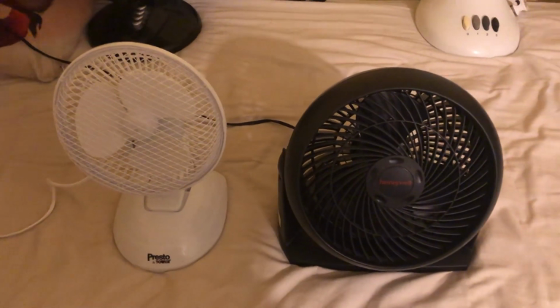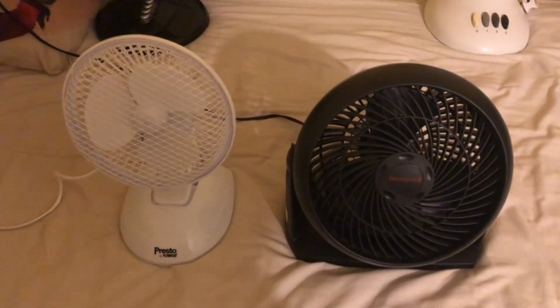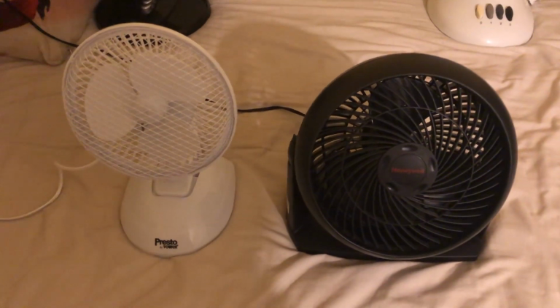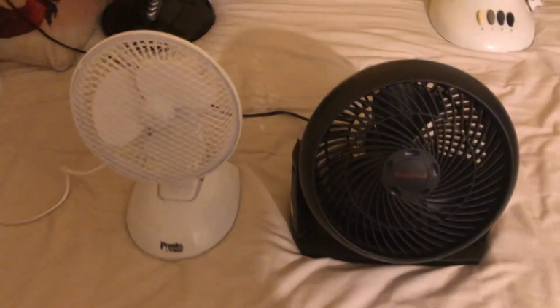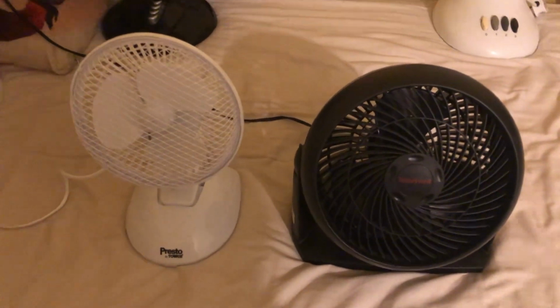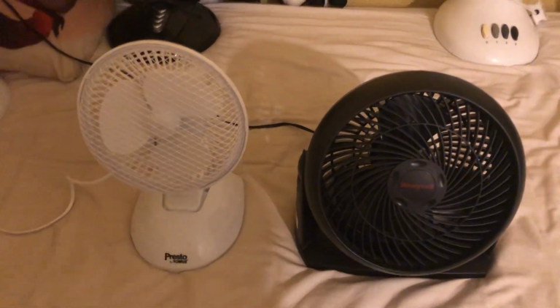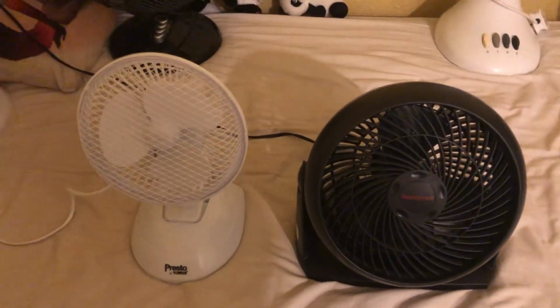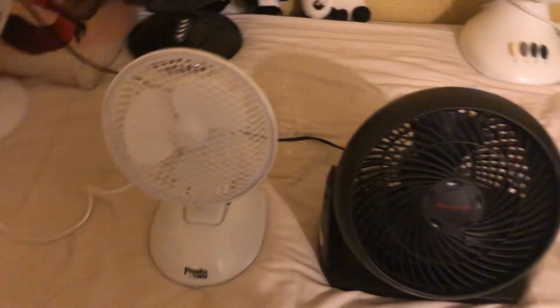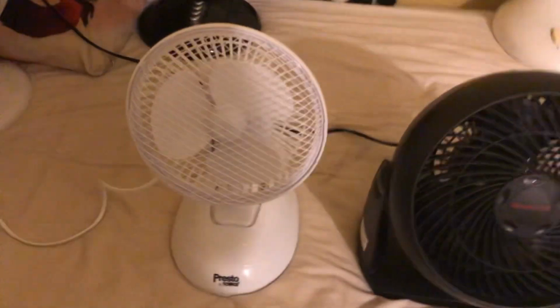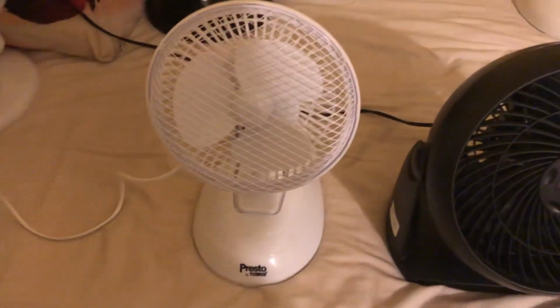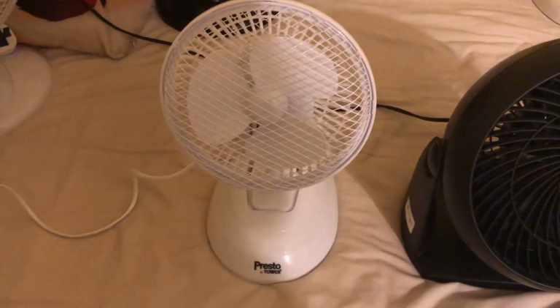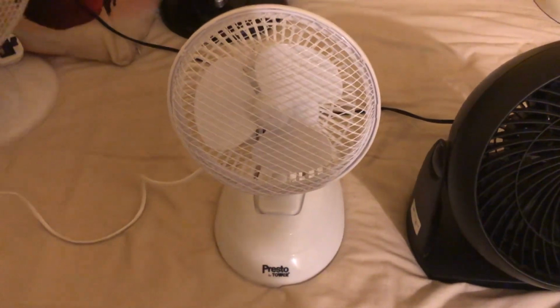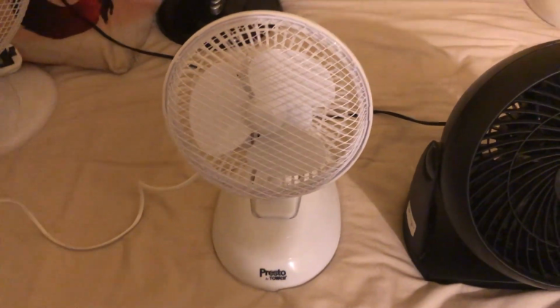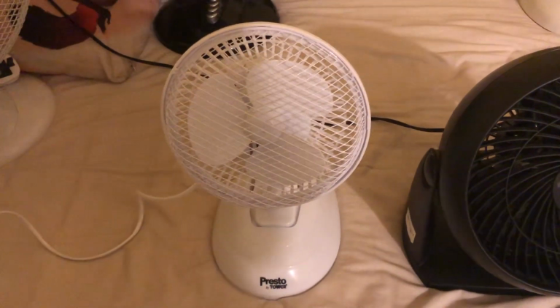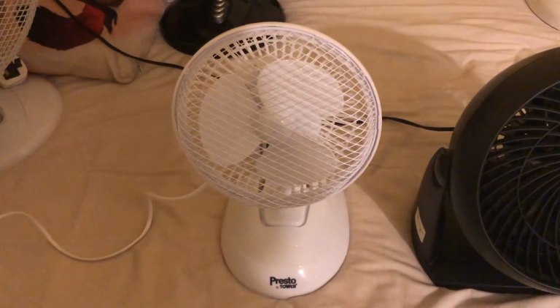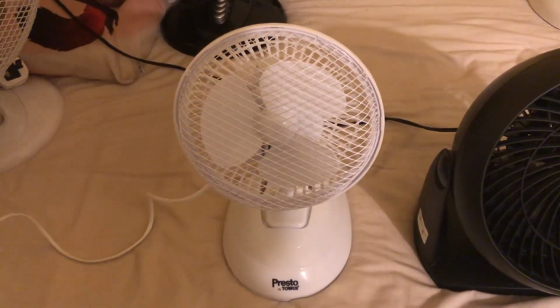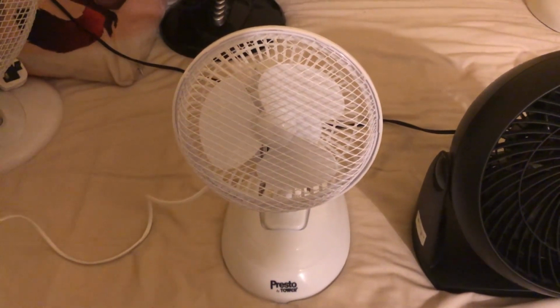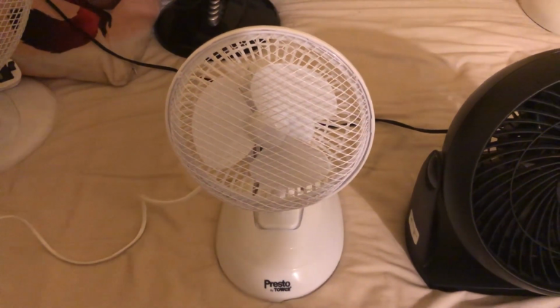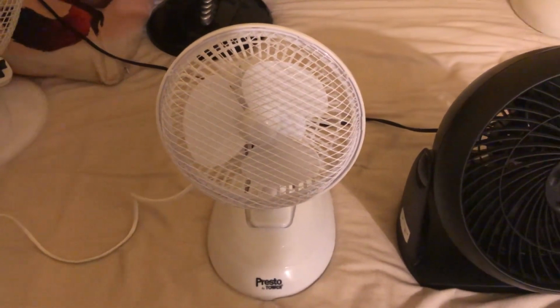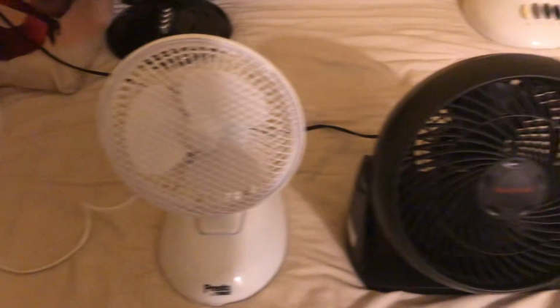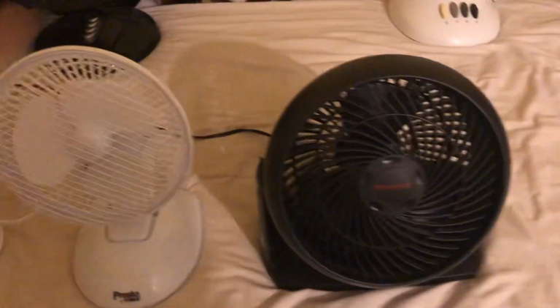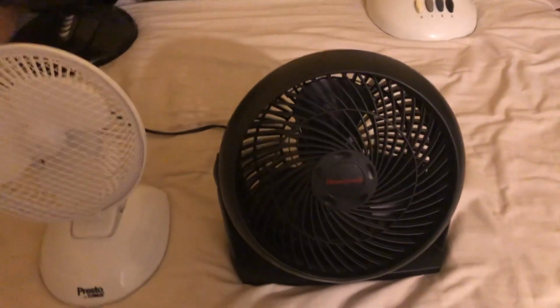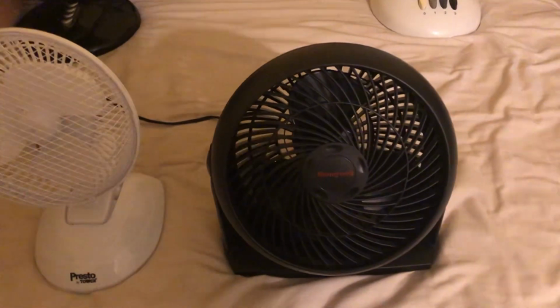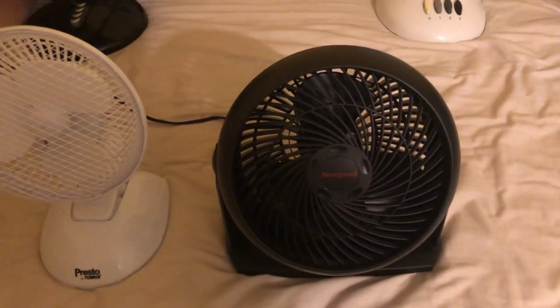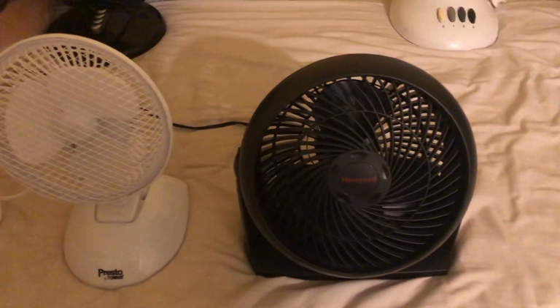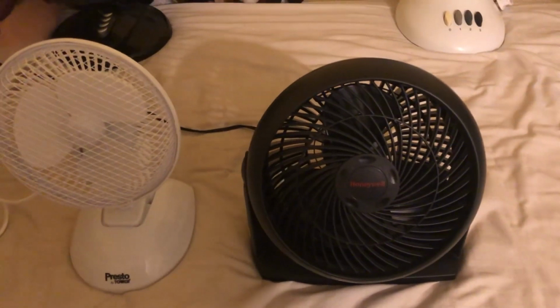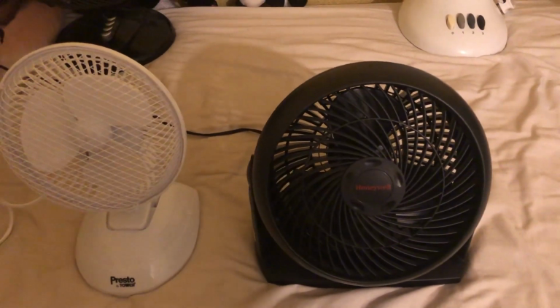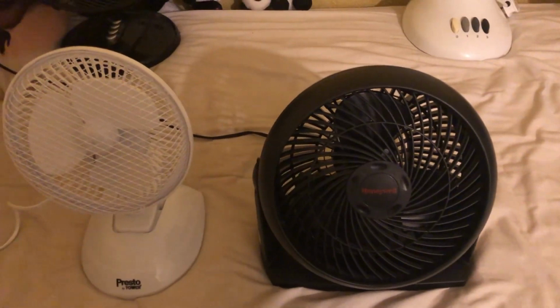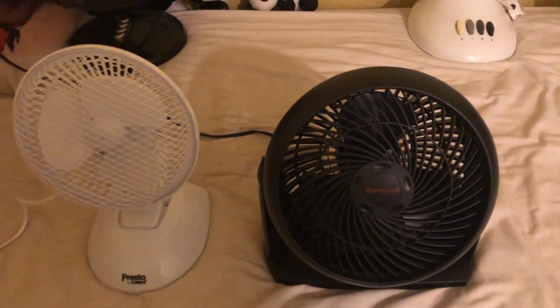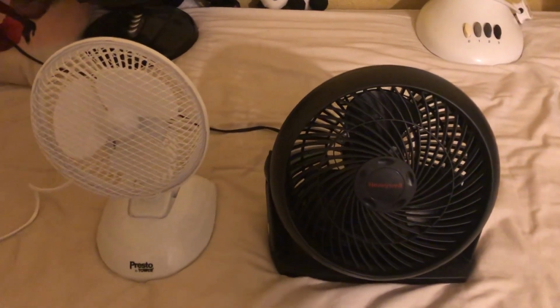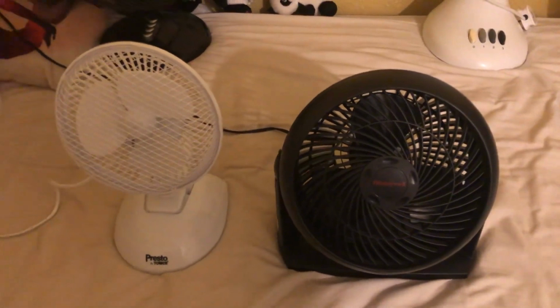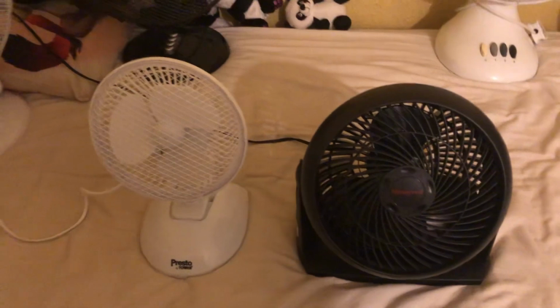Hey guys, here's the final fan comparison for today. It's going to be between the Presto by Tower six-inch white two-in-one desk and clip fan versus the 2001 Honeywell seven-inch black turbo desk fan. So here's the front of them.